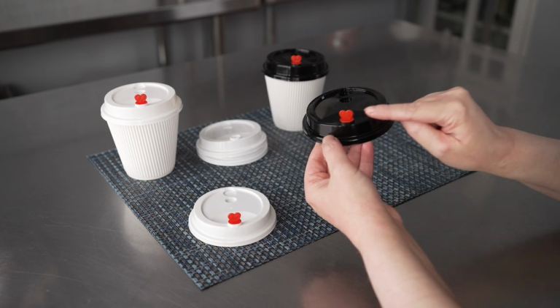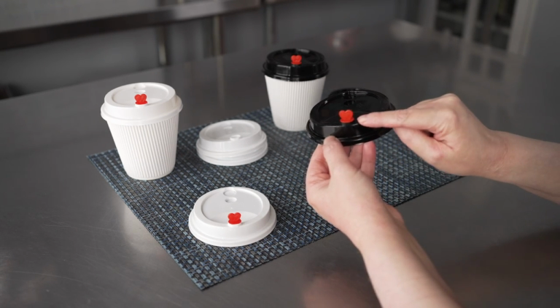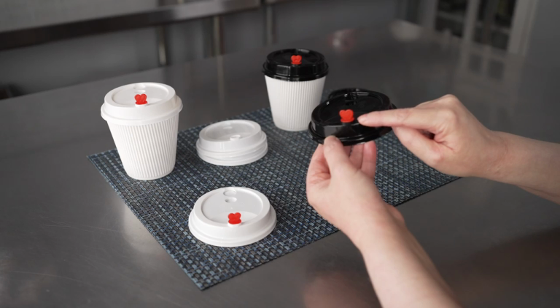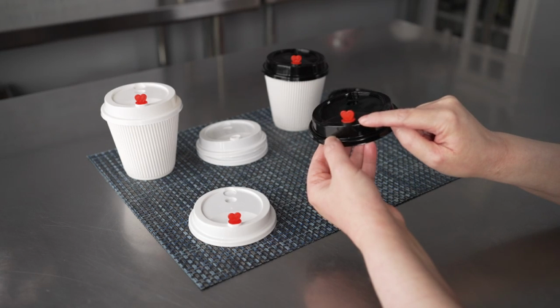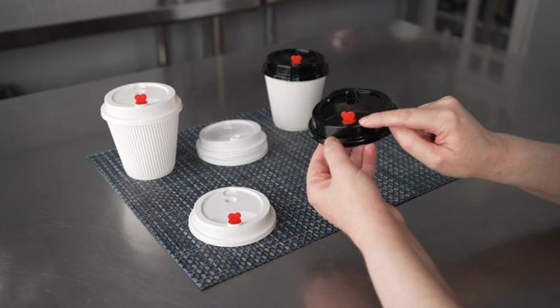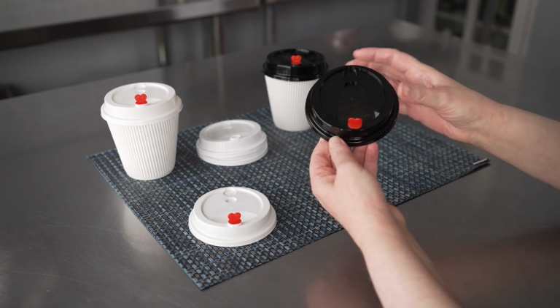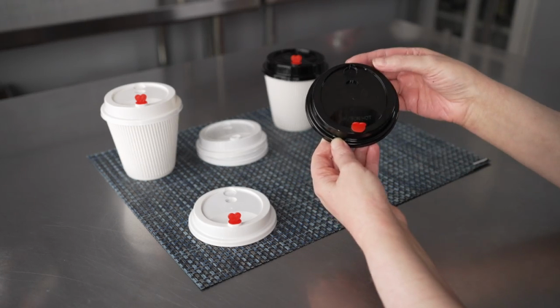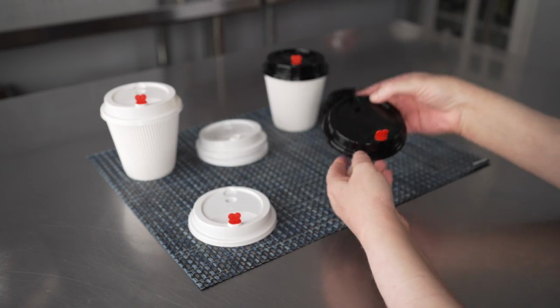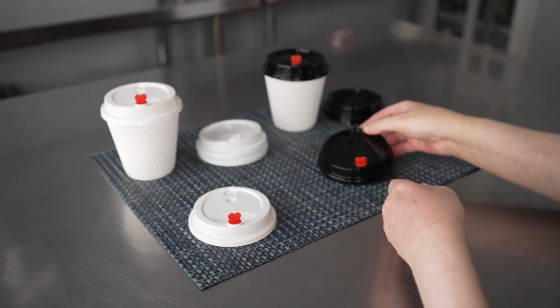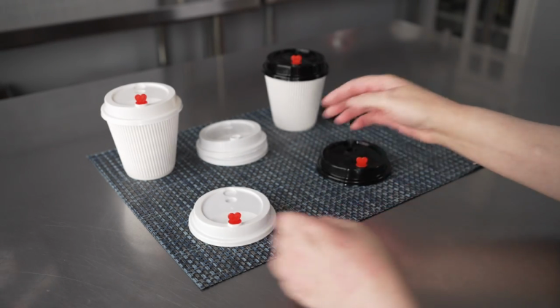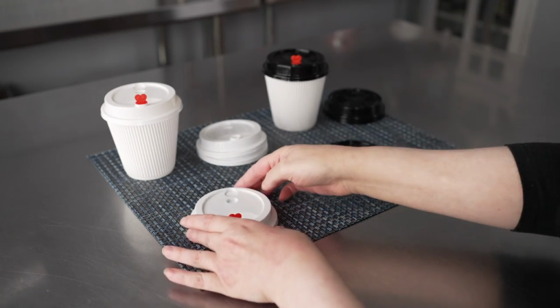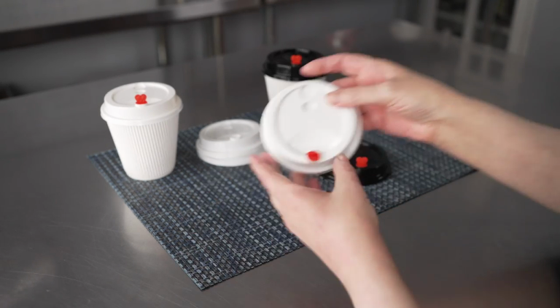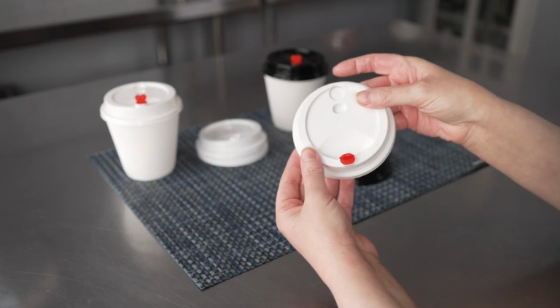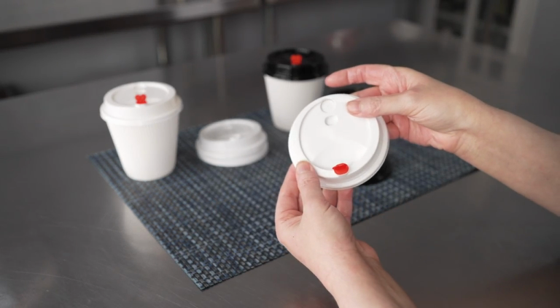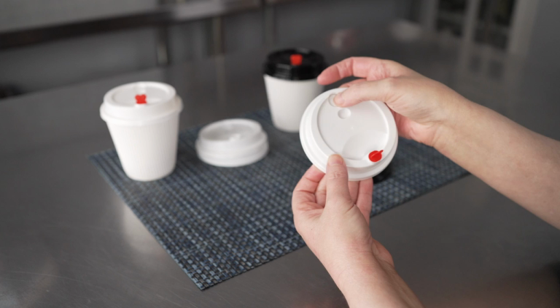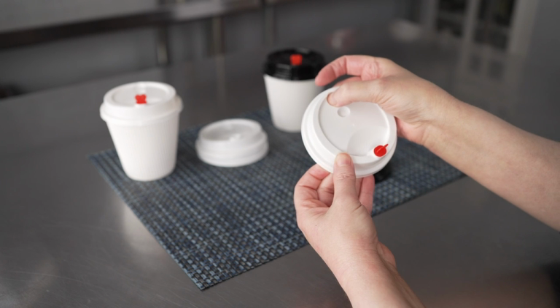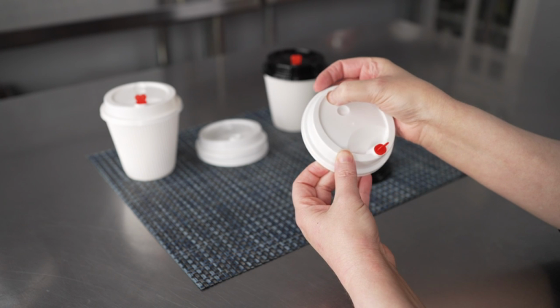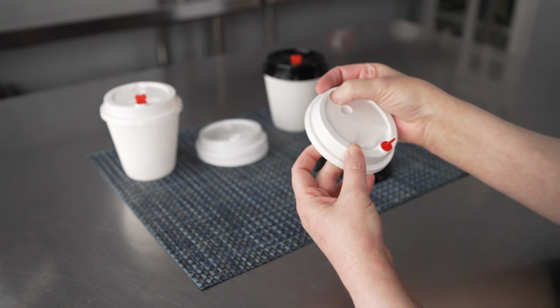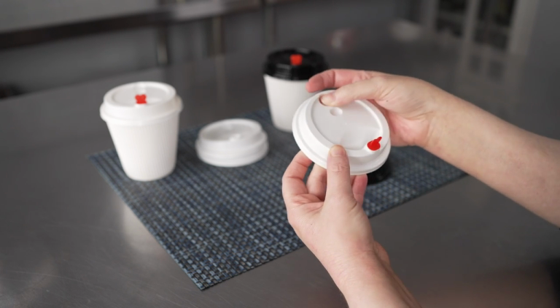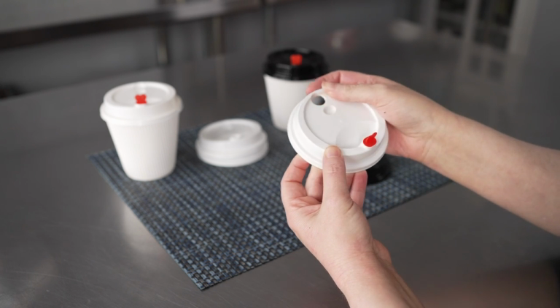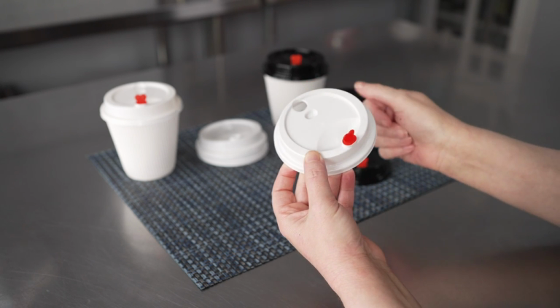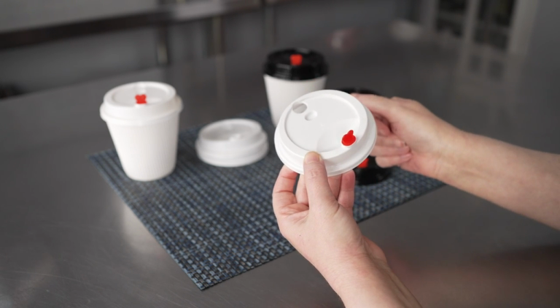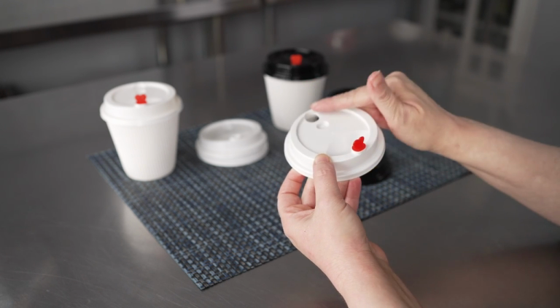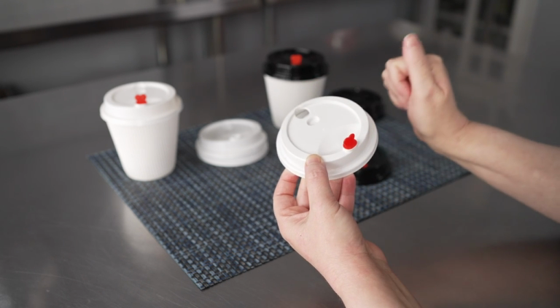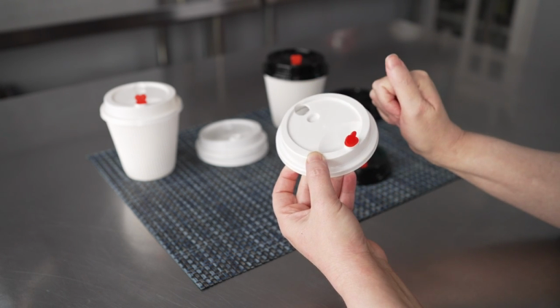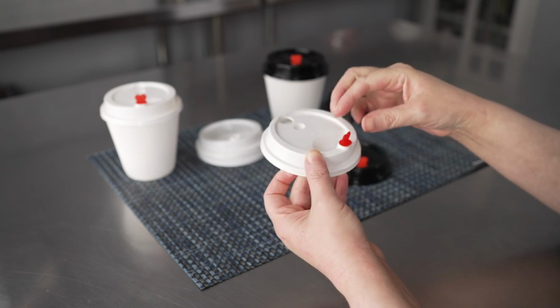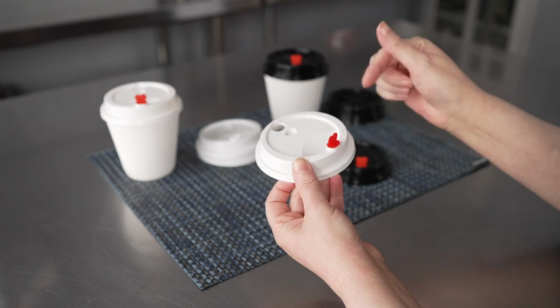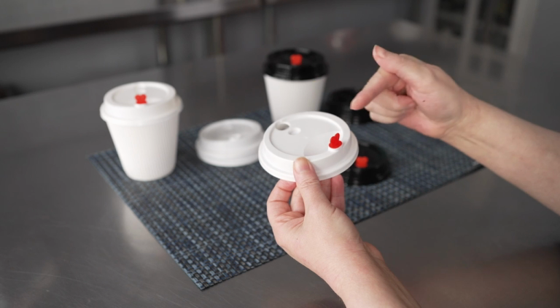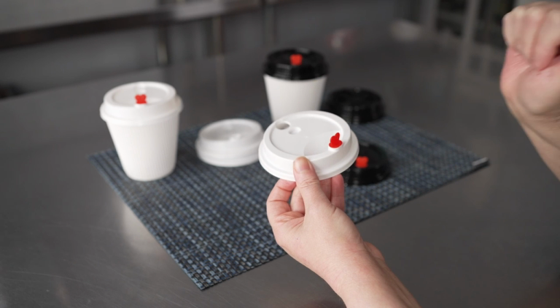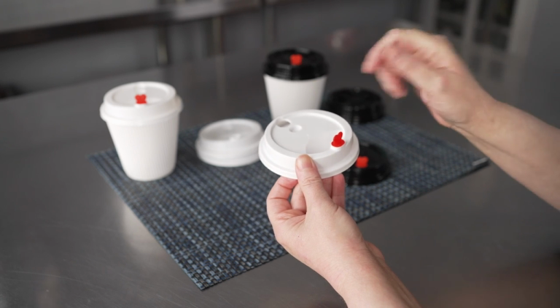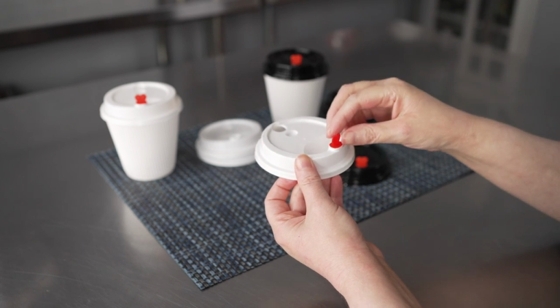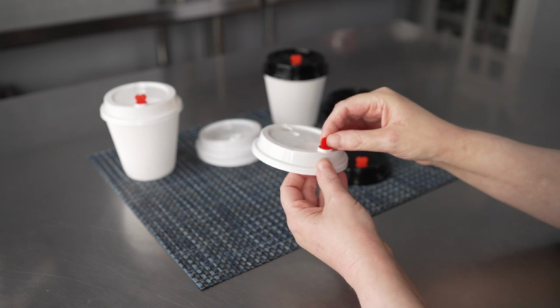They have a nice elevated spout on the rim for drinking and they've also got a vent at the back. You can actually even punch that little vent hole out if you want to insert a straw. So these are really versatile little lids.